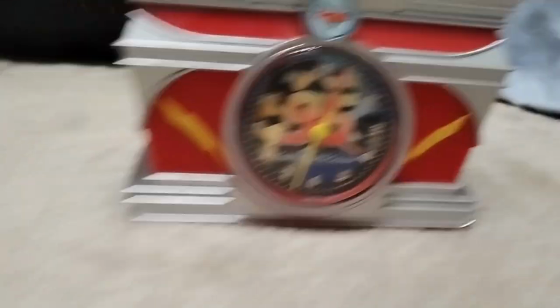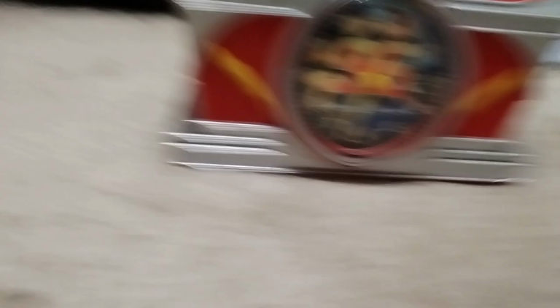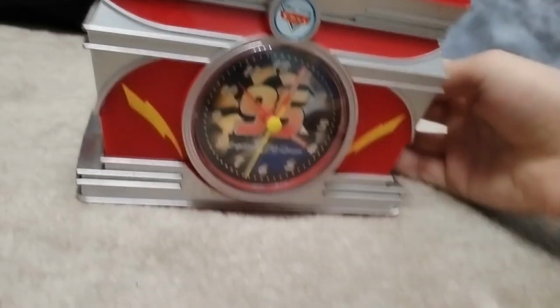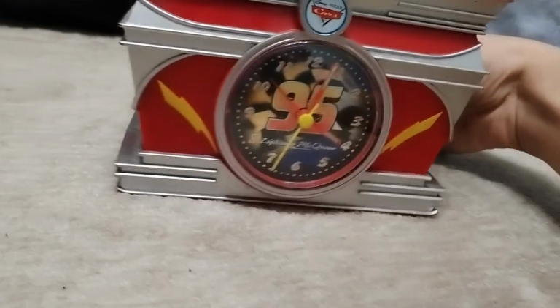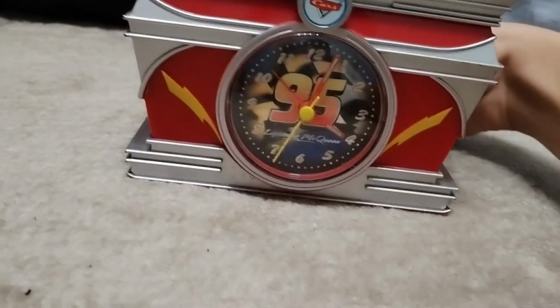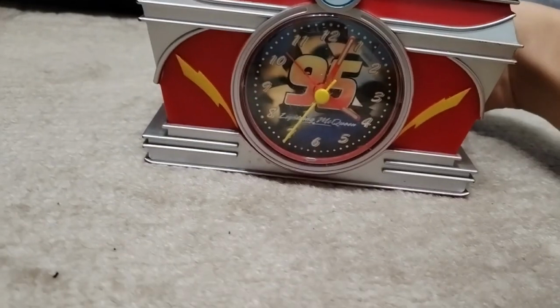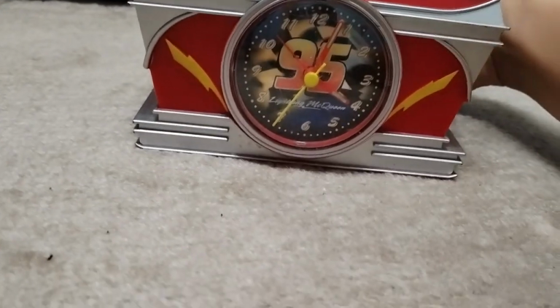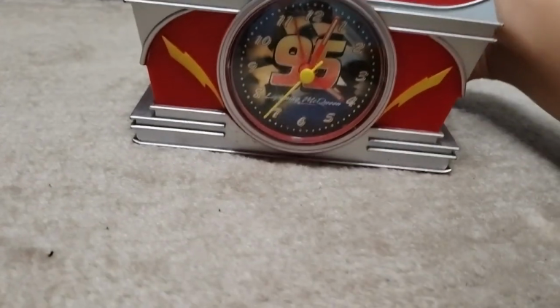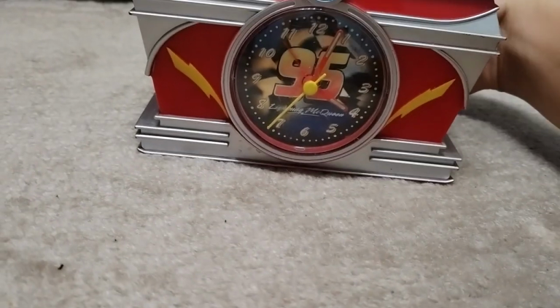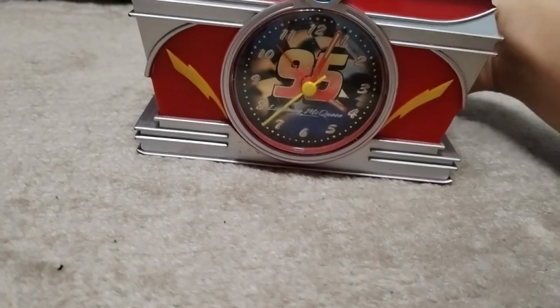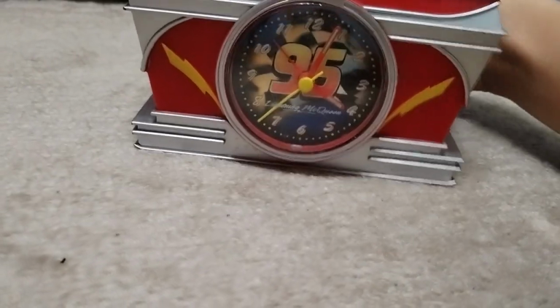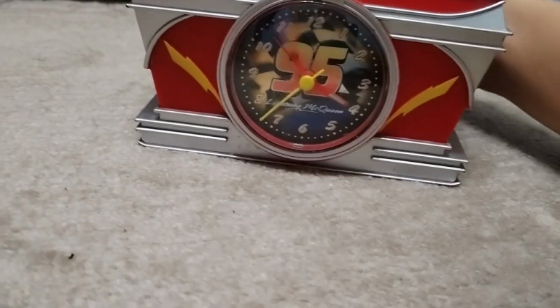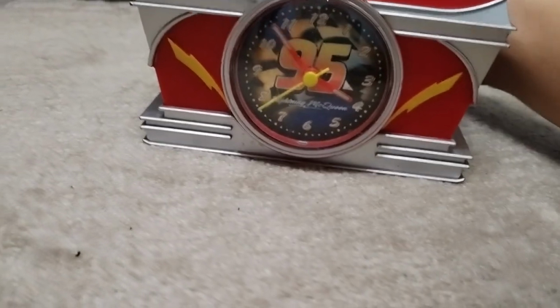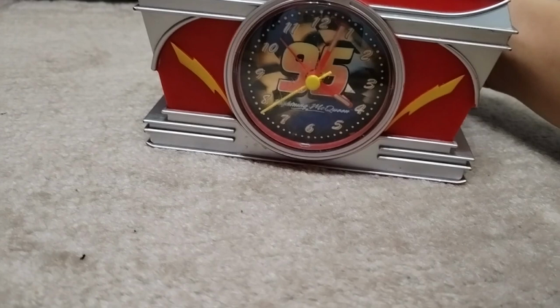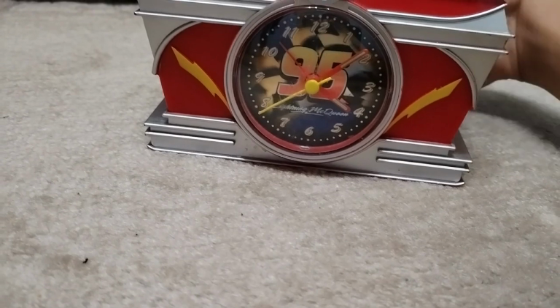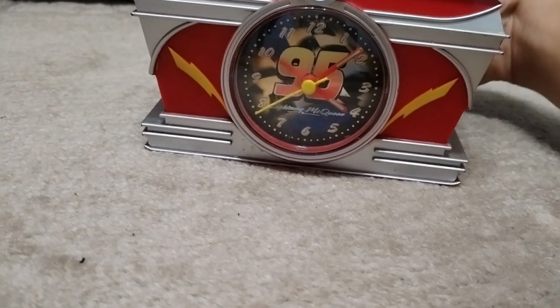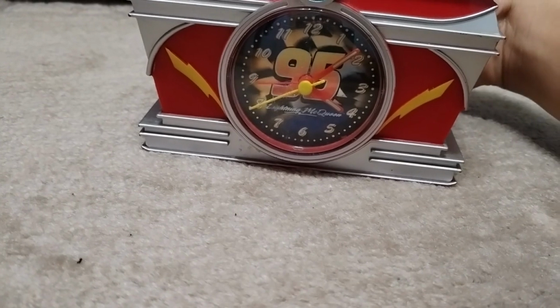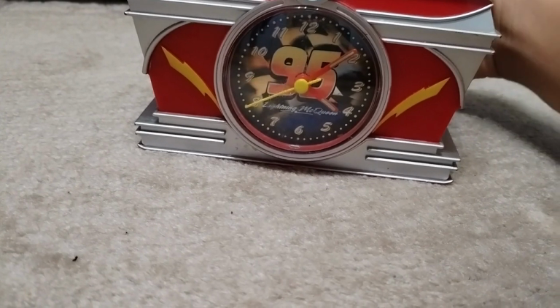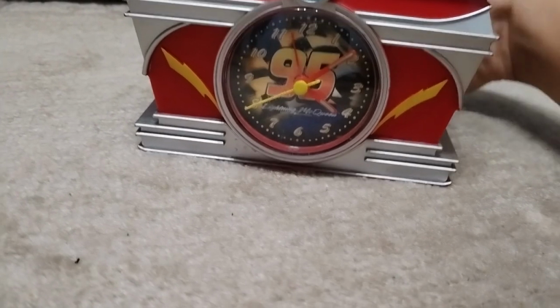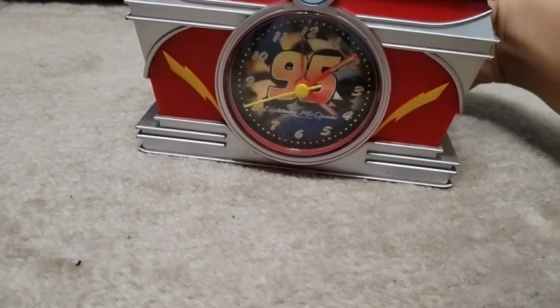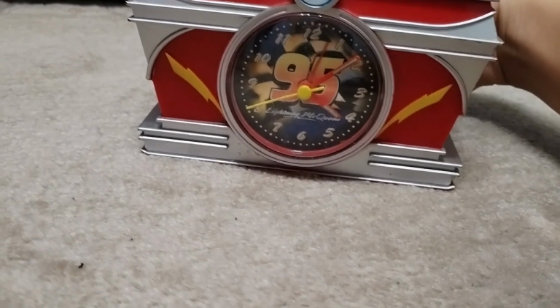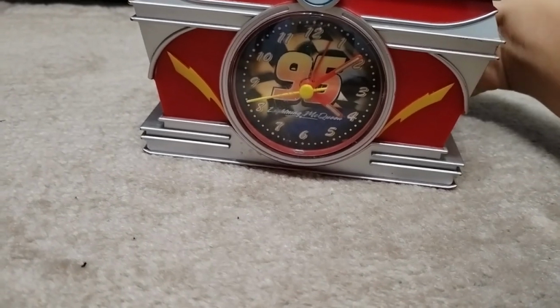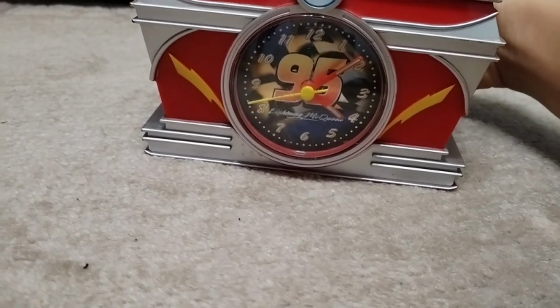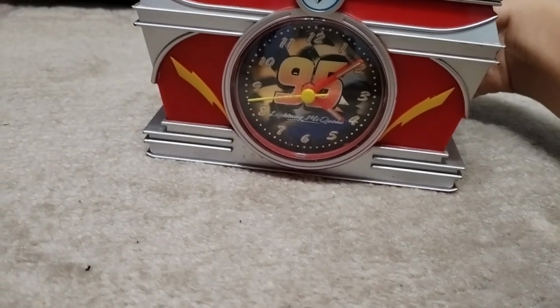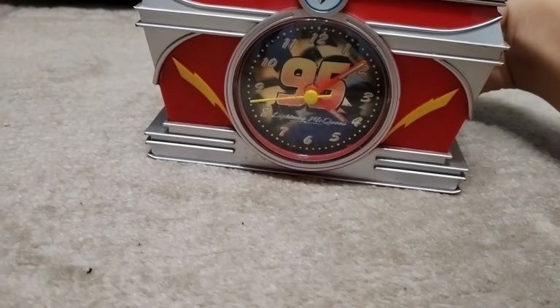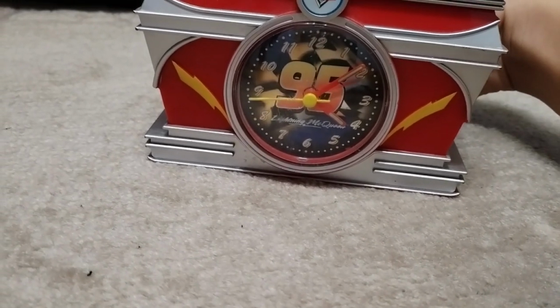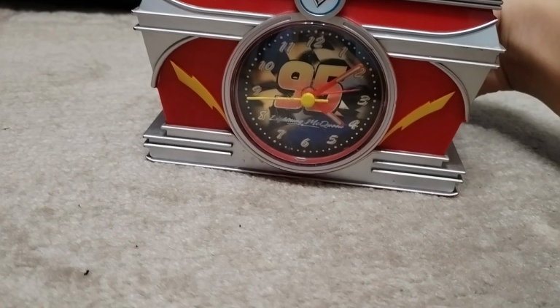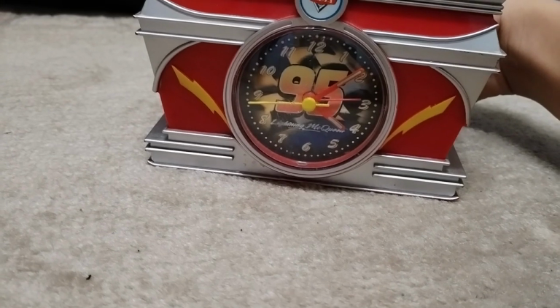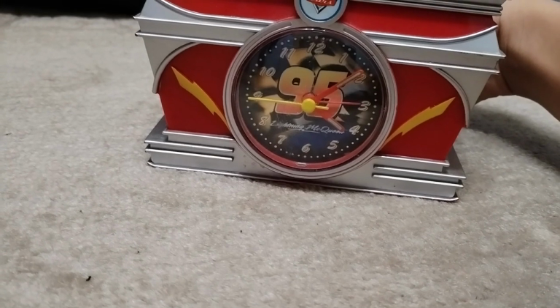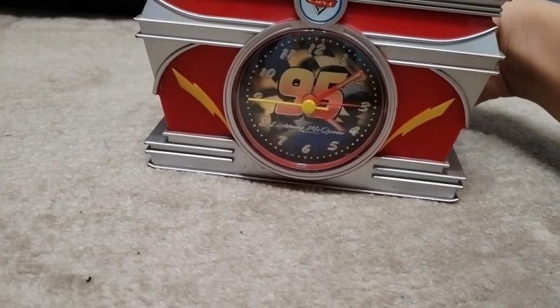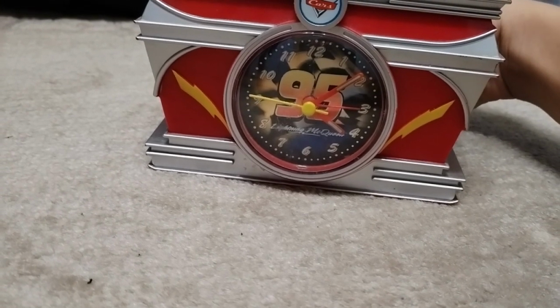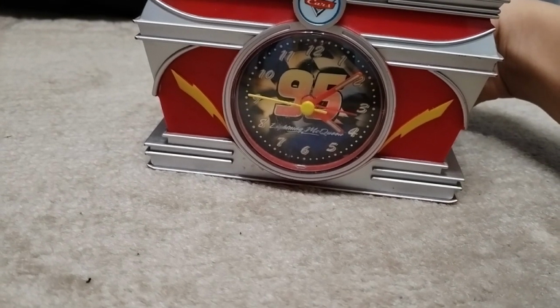Let me just turn on this clock. It's showing between 3 and 4 — I'm not sure if it's AM or PM.